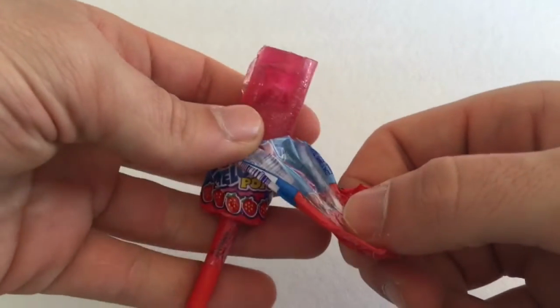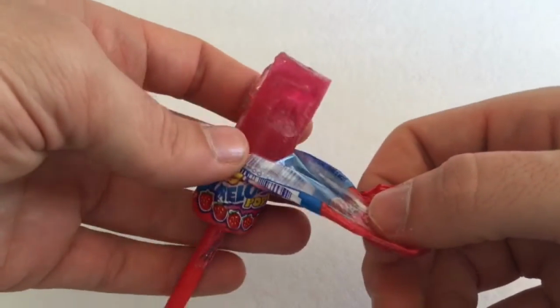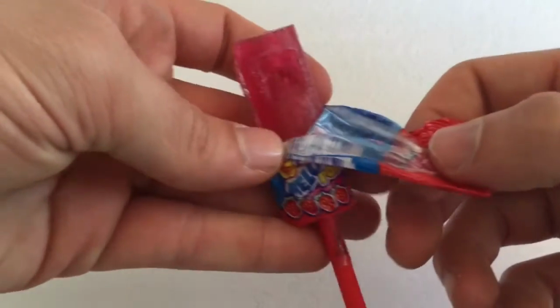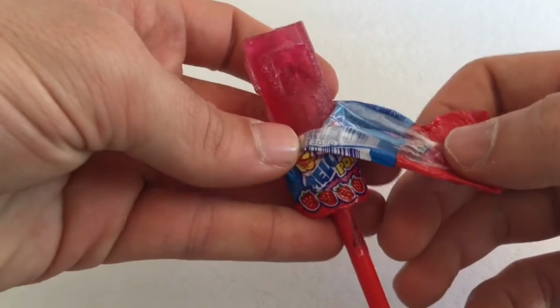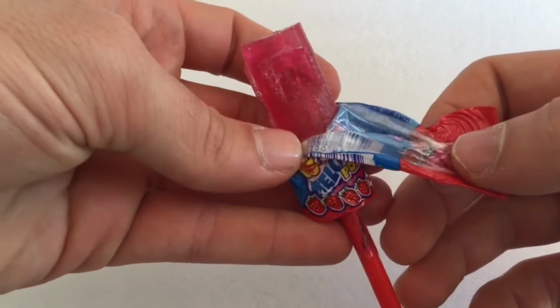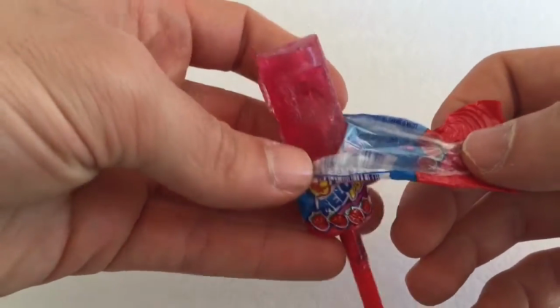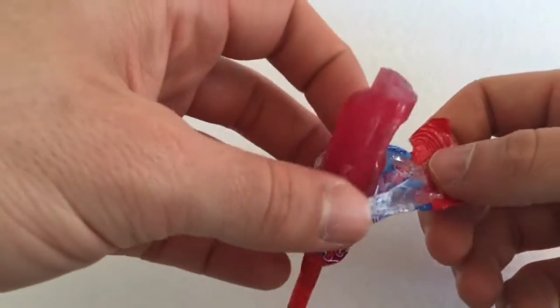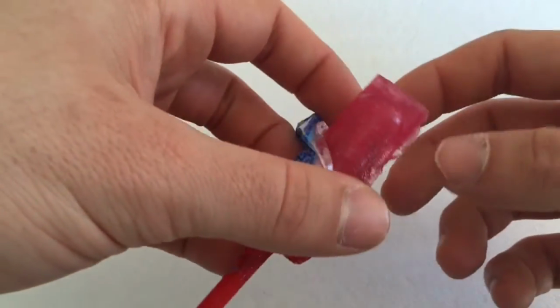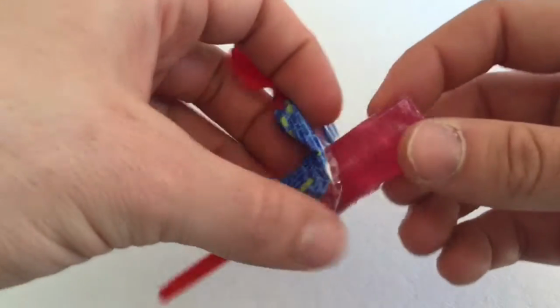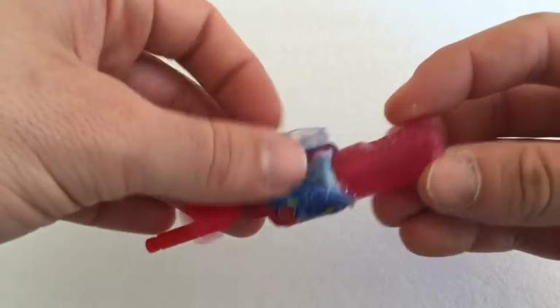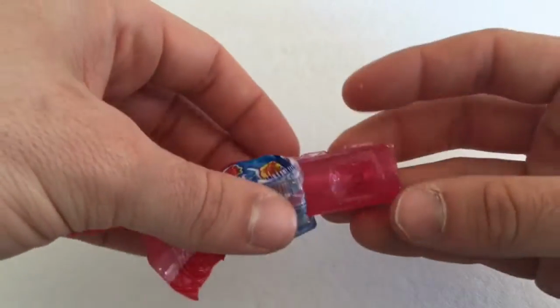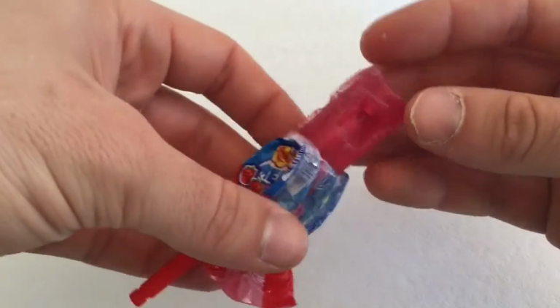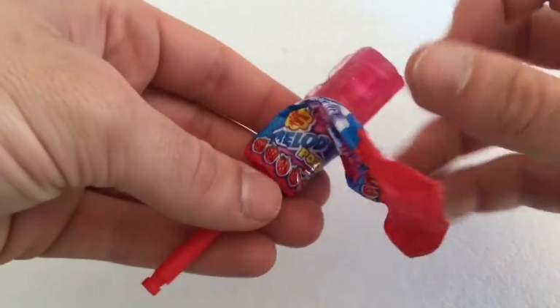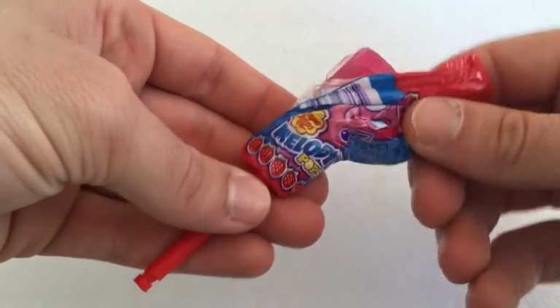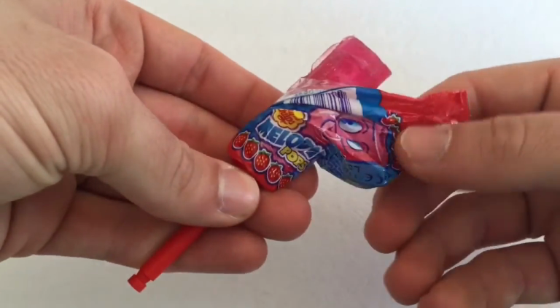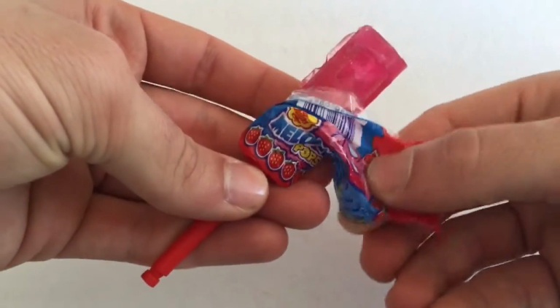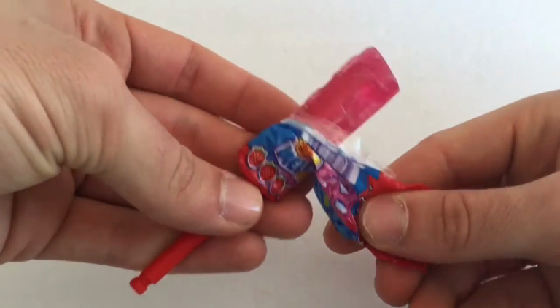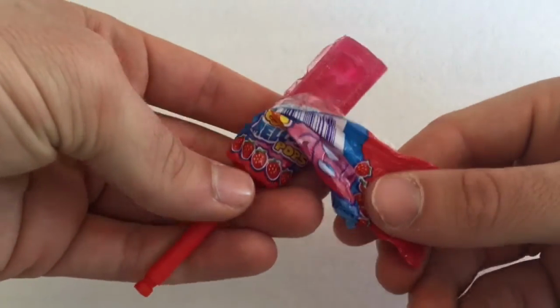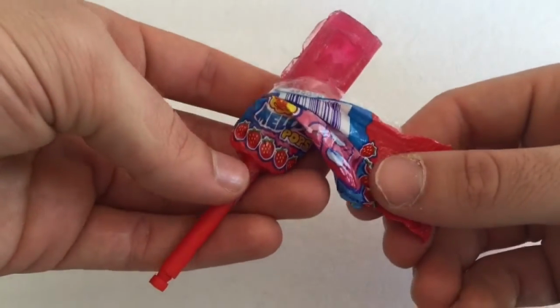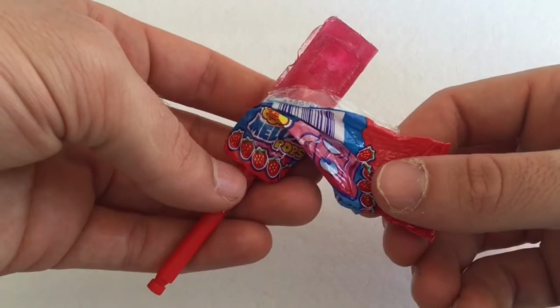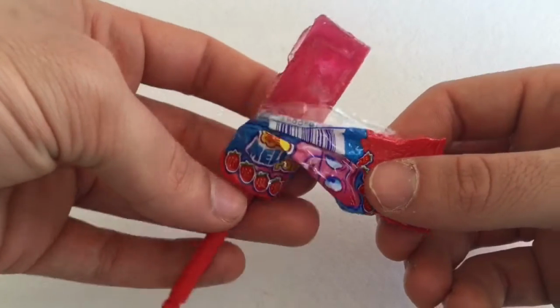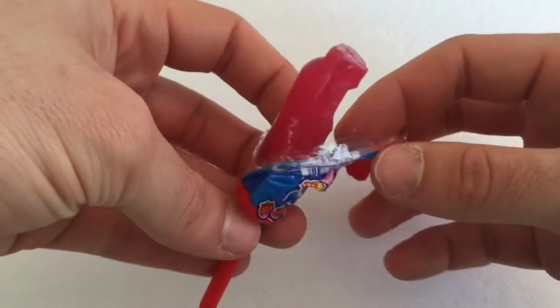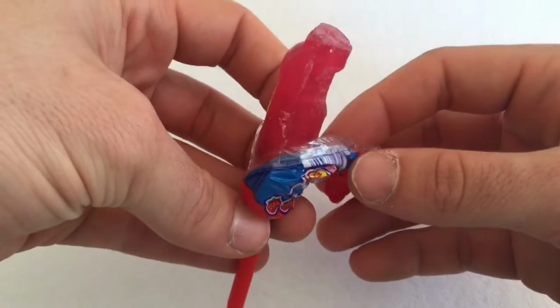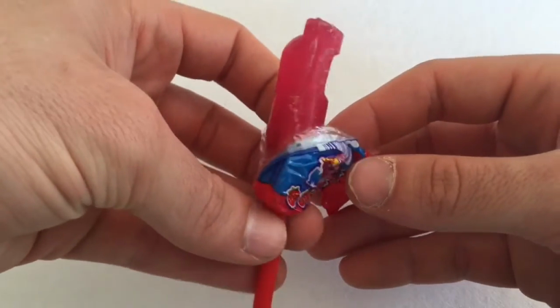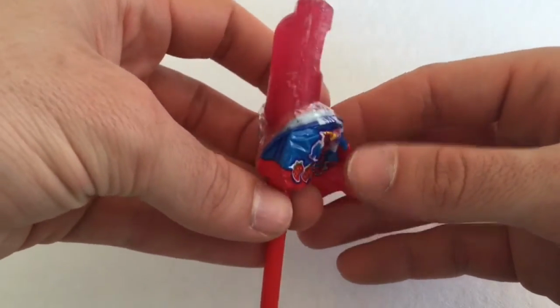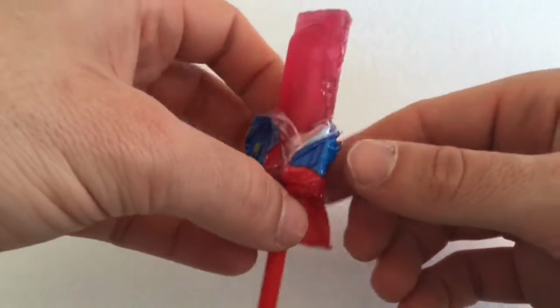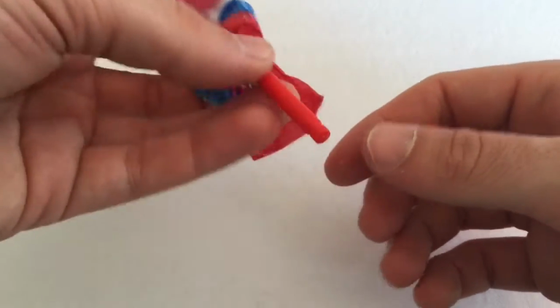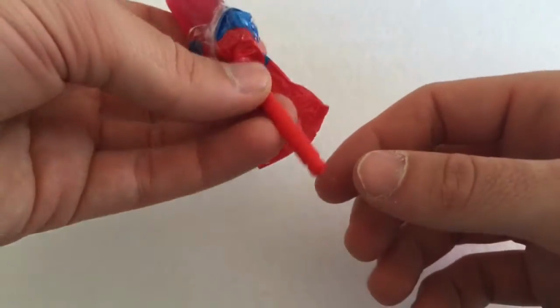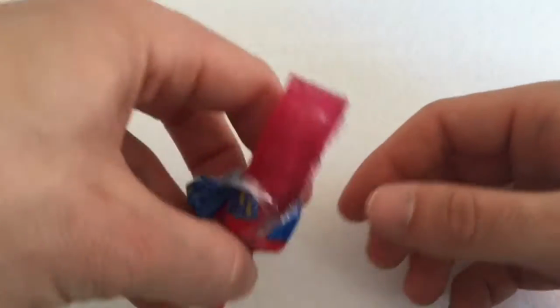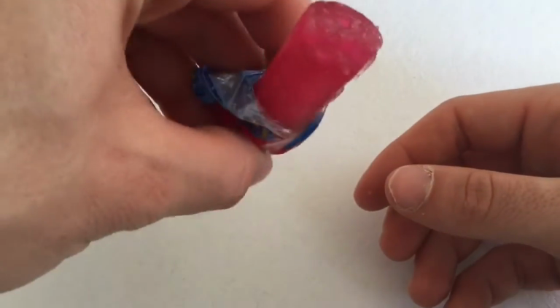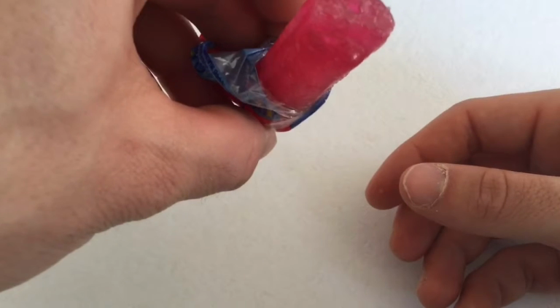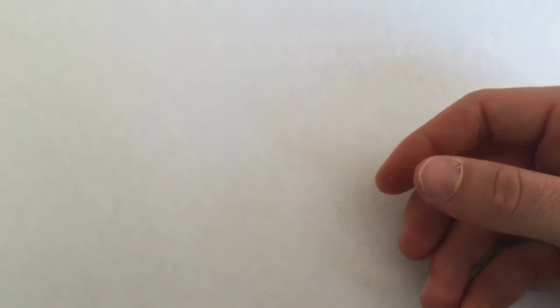Guys, how amazing is this? Looks like a whistle in a lollipop form. Guys, this is going to work. I'm going to be quite amazed. Let me blow in it.